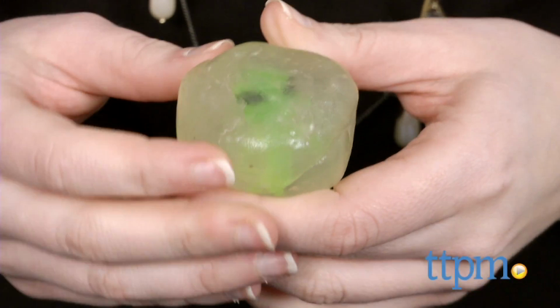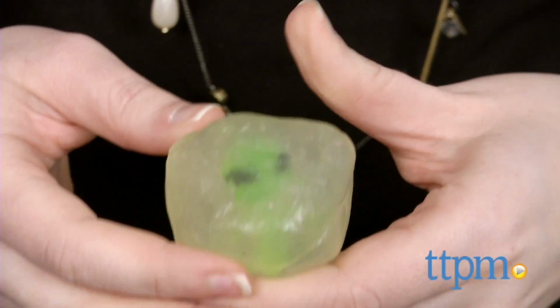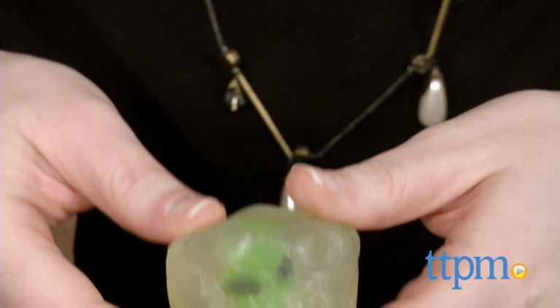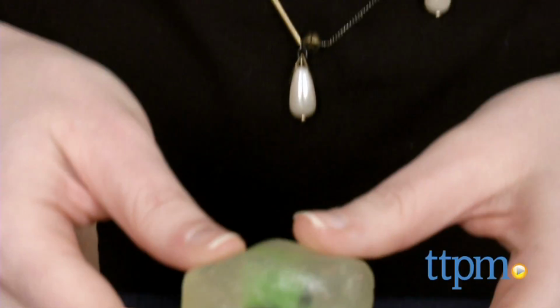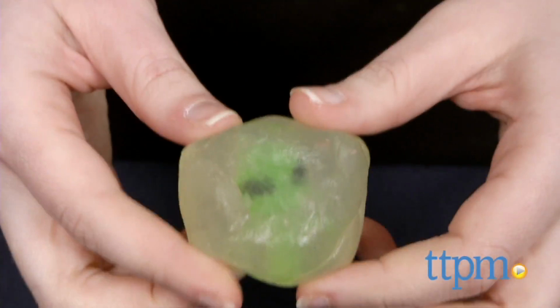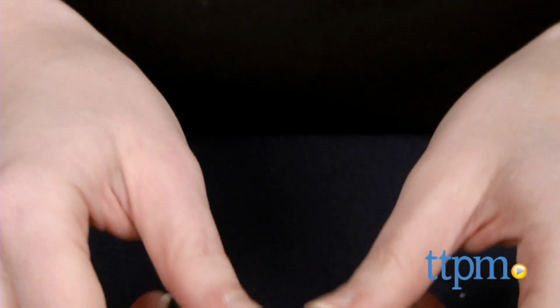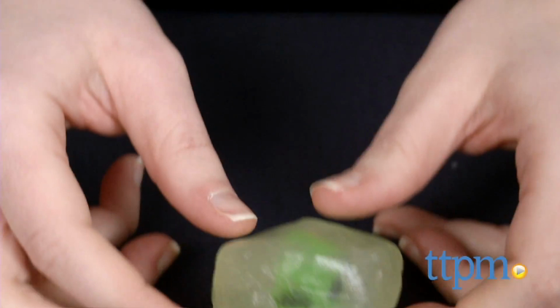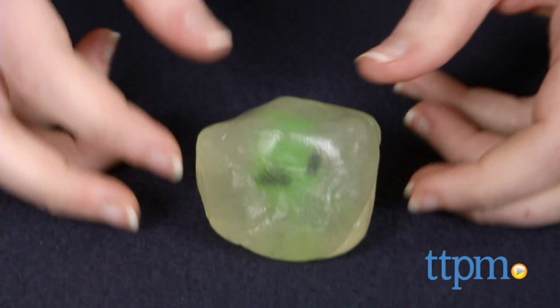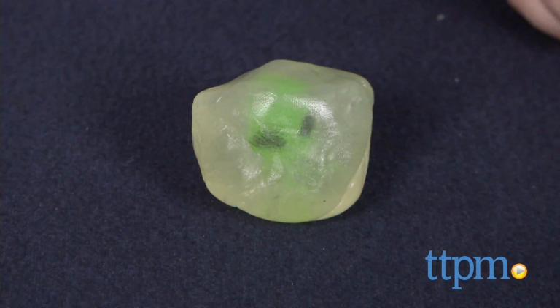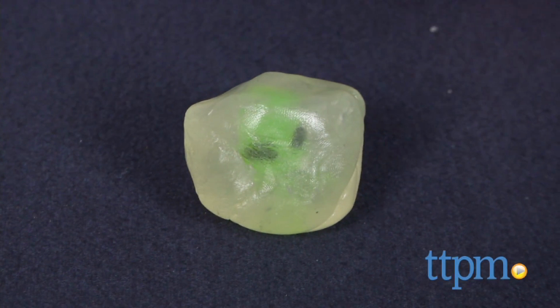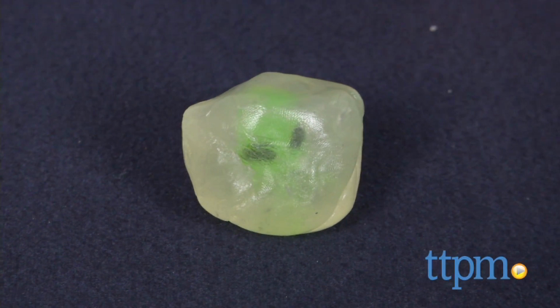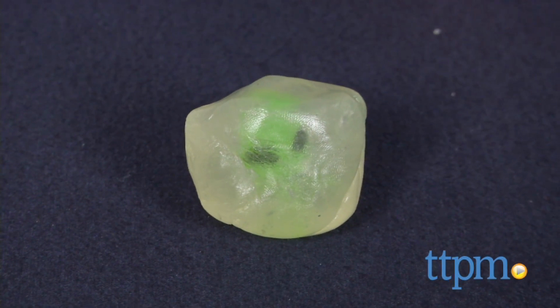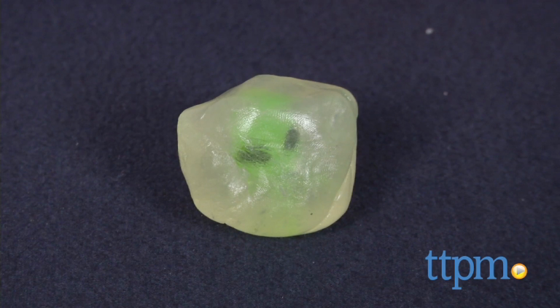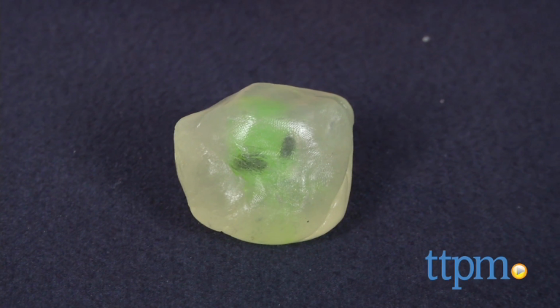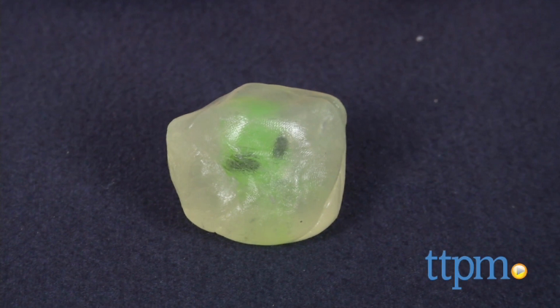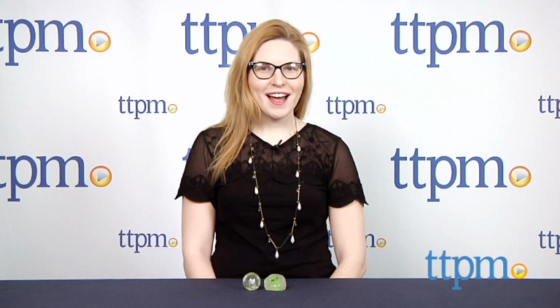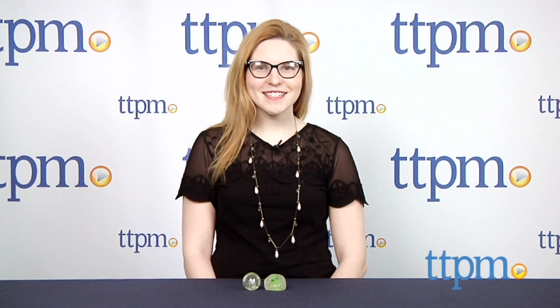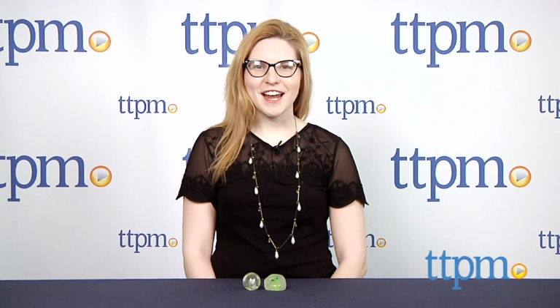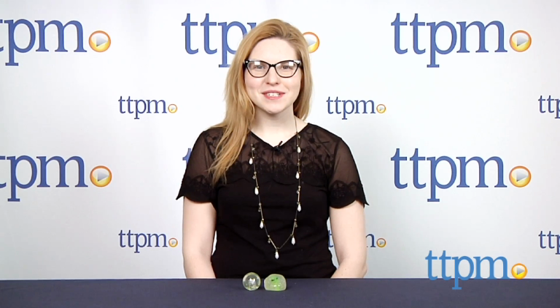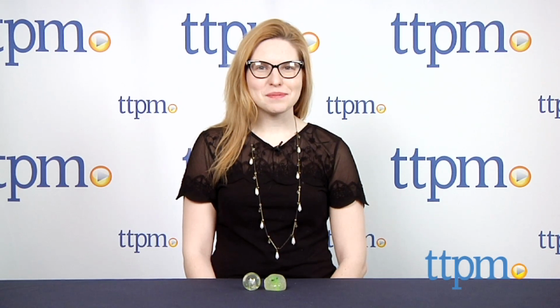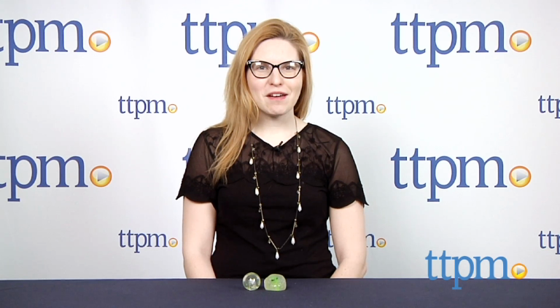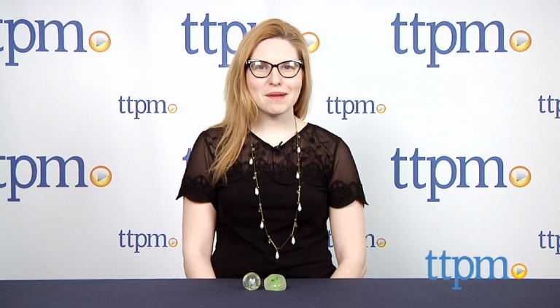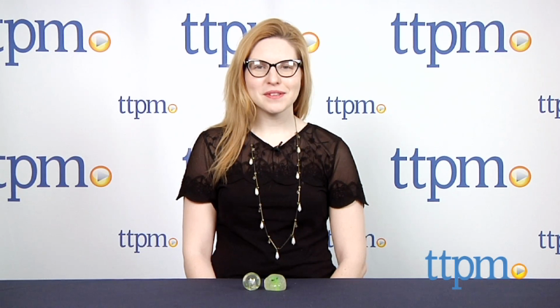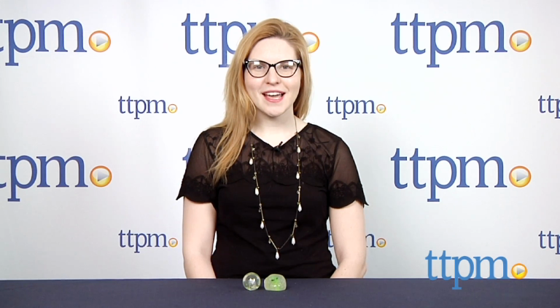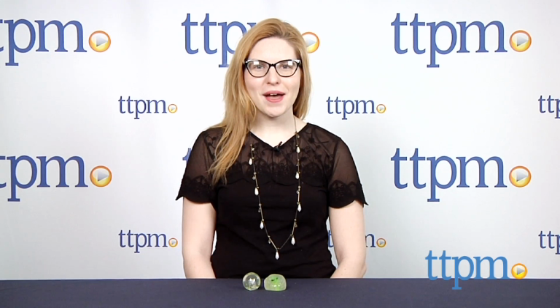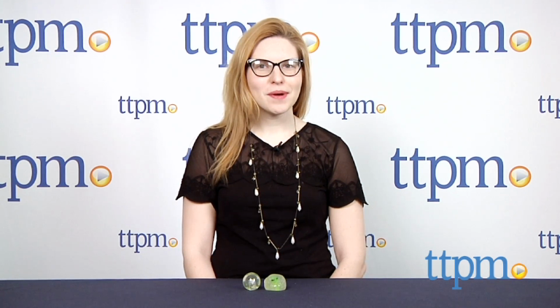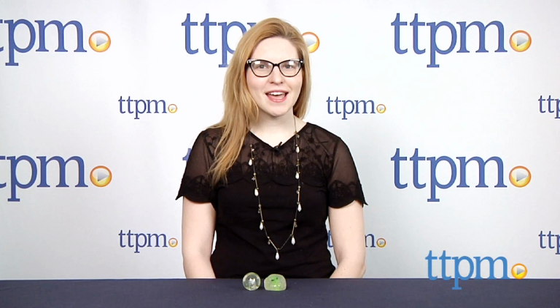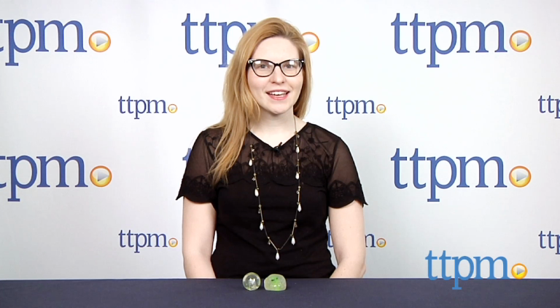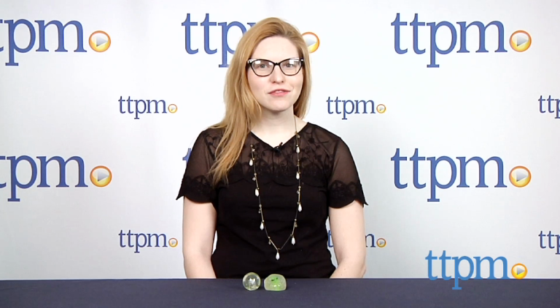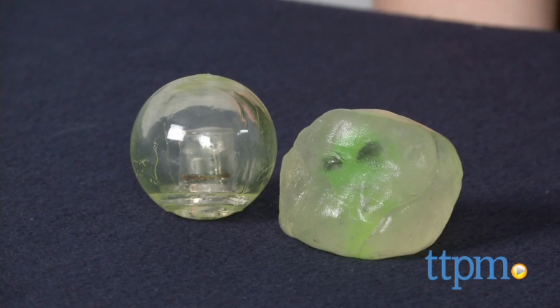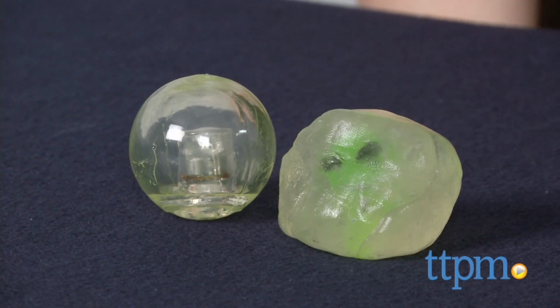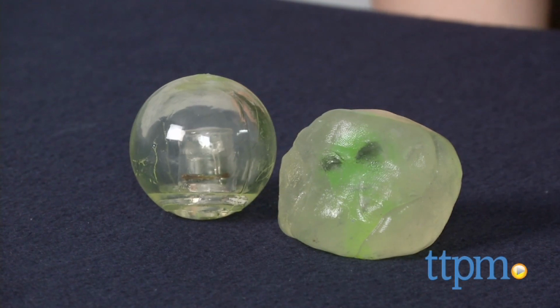Encase your alien prisoner in a block of ice and wait to see what happens next. Hi, this is Jen from TTPM and I'm here with the Light Up Ice Putty Can Kit from Scientific Explorer.